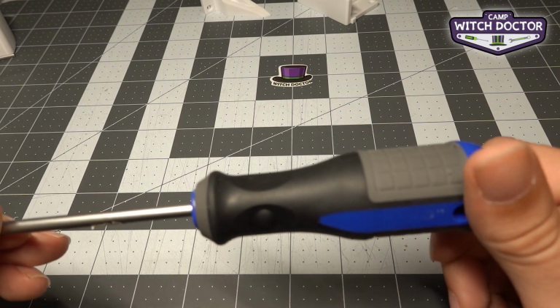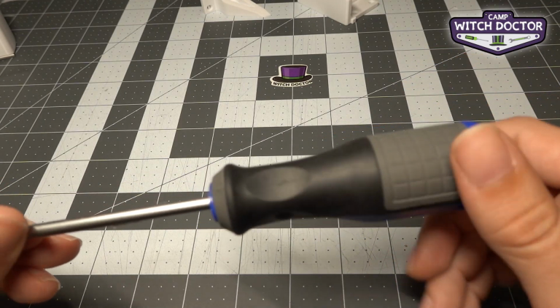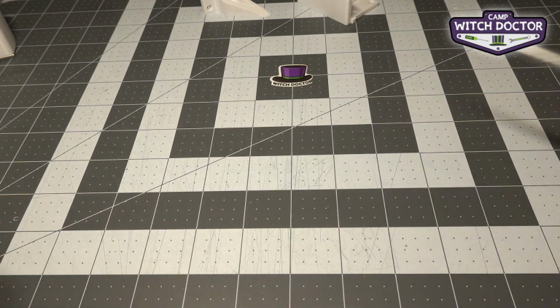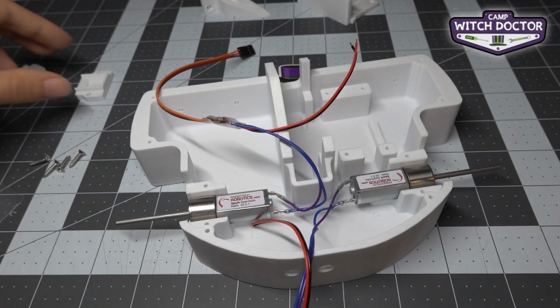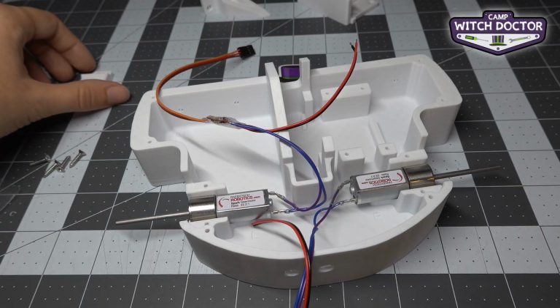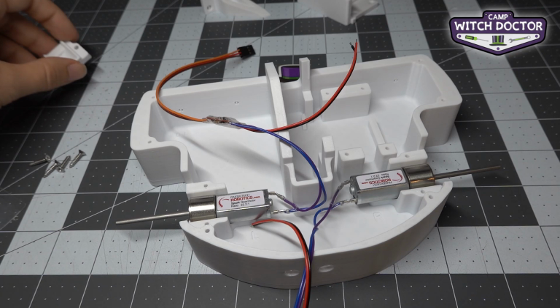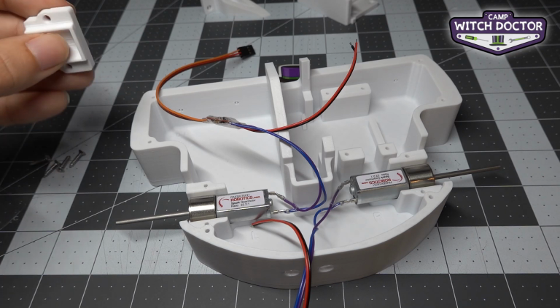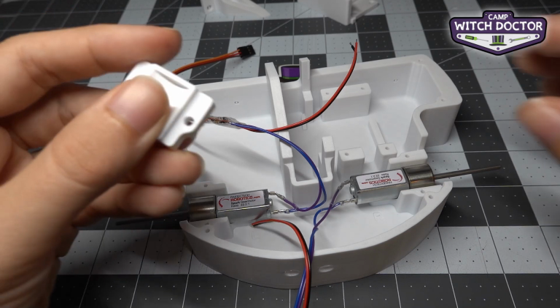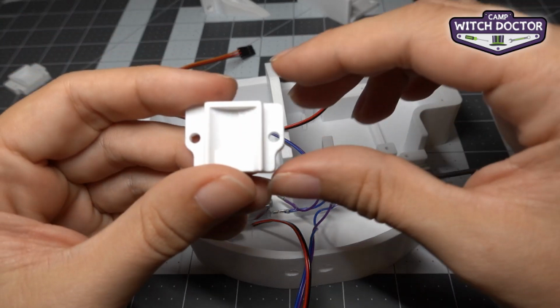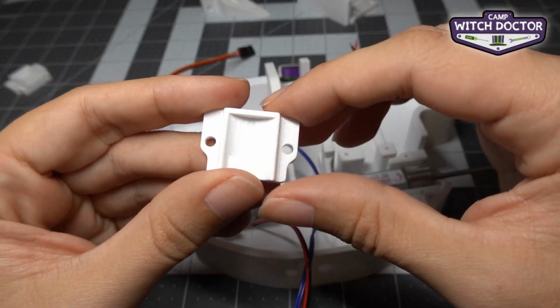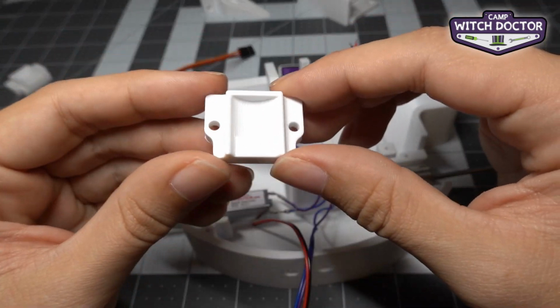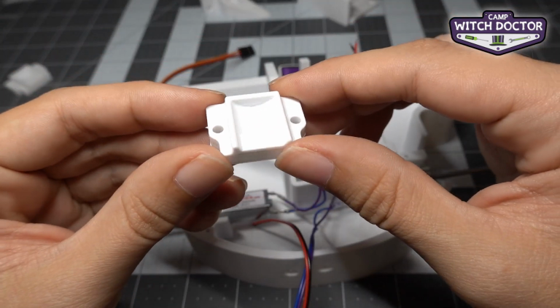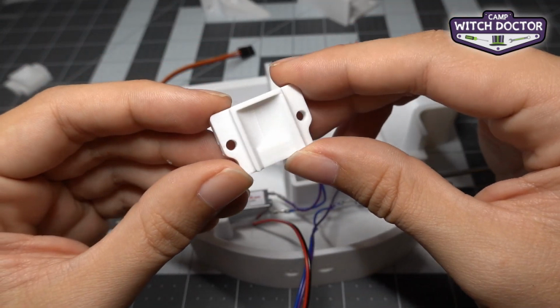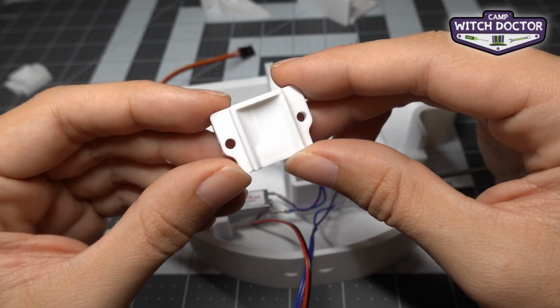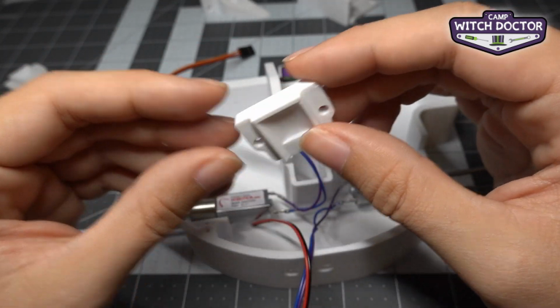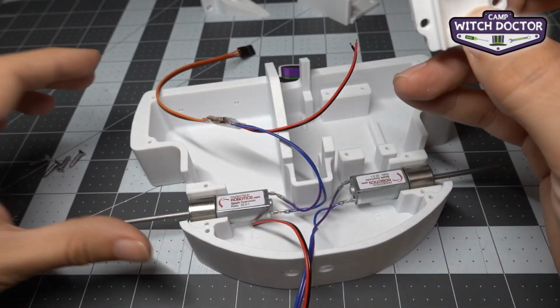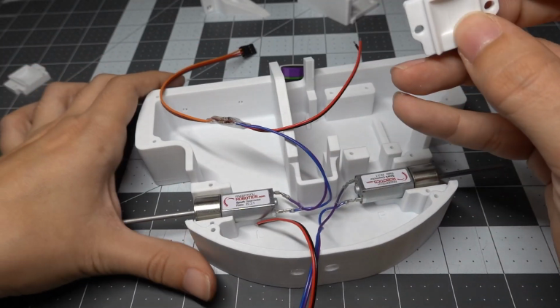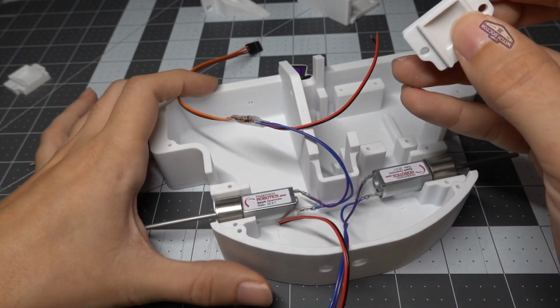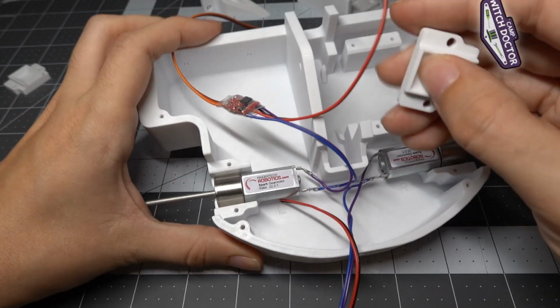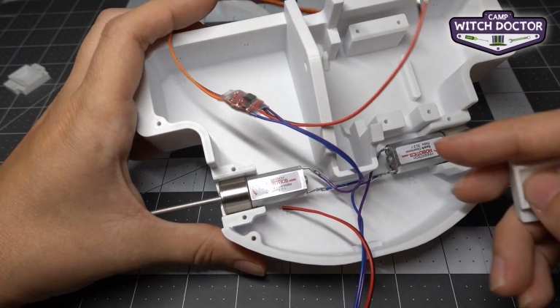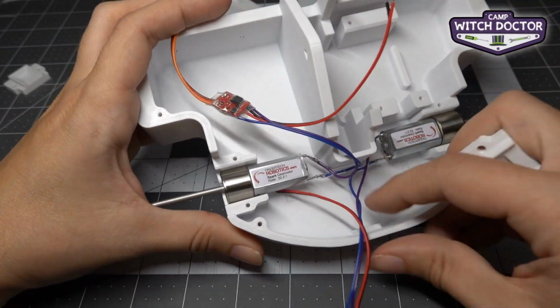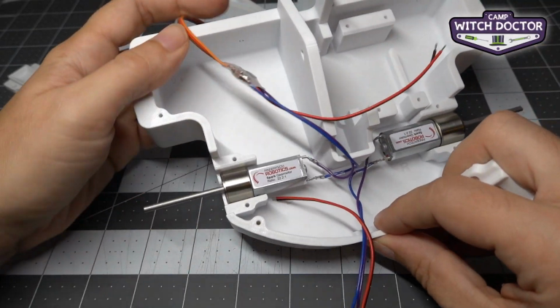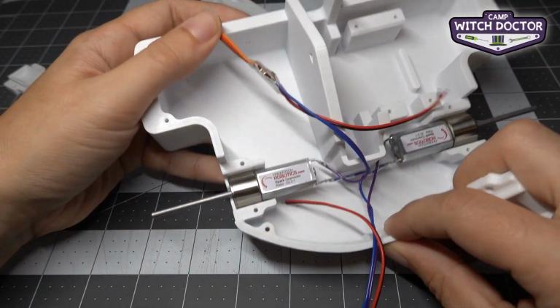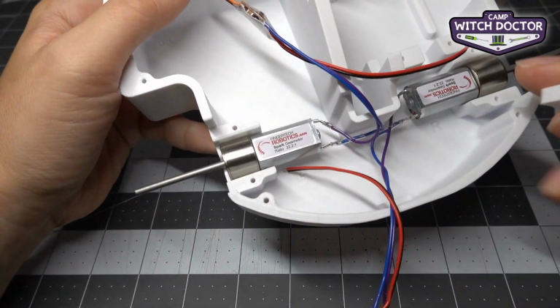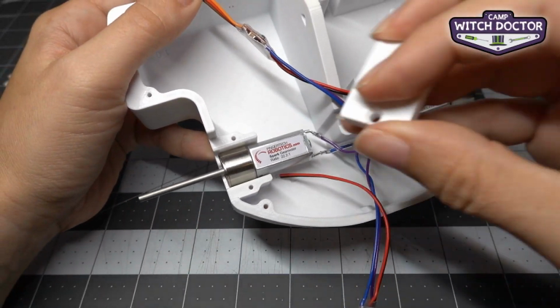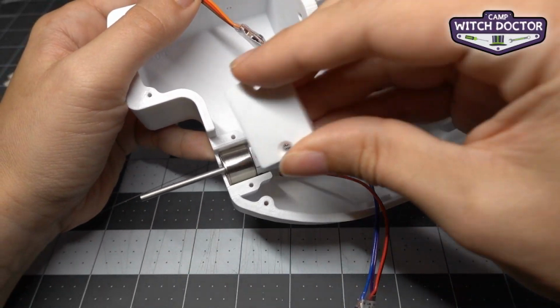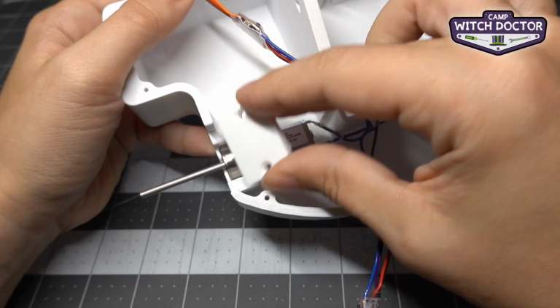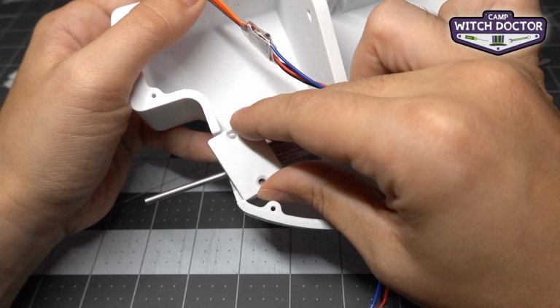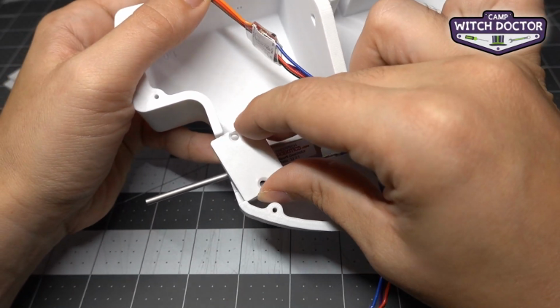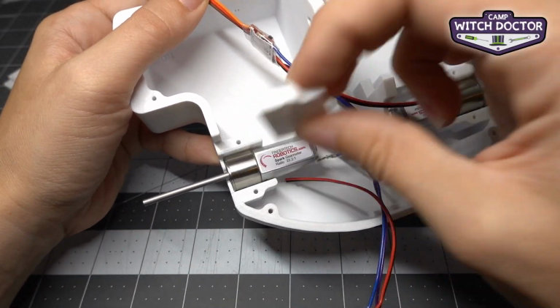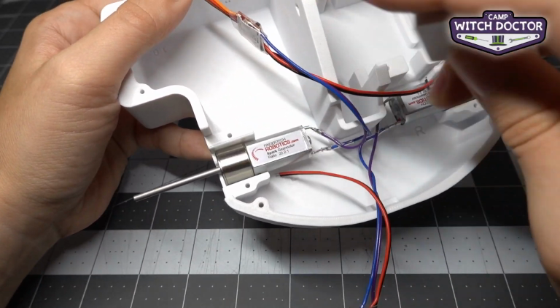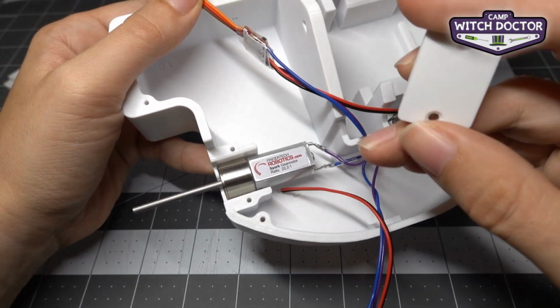Take a look at your drive clamps — this is what they look like. You'll see that it's going to fit right over the motor like this, and it's going to keep it in the robot.